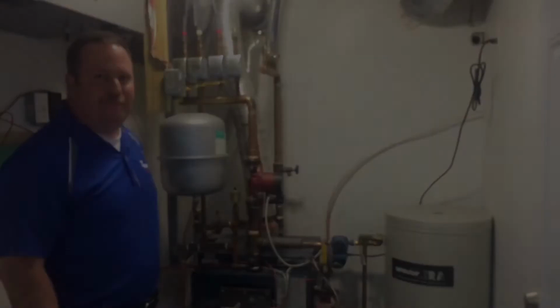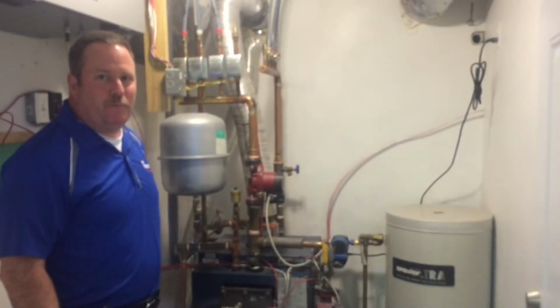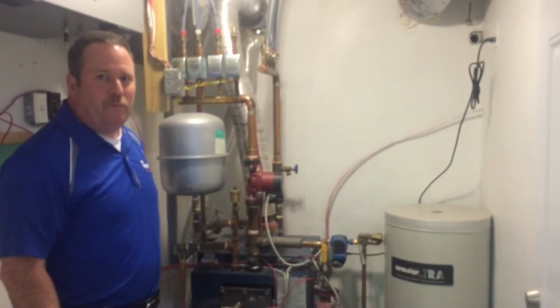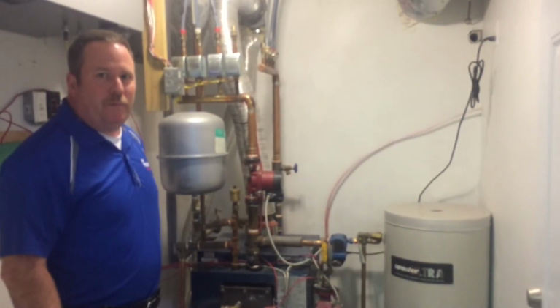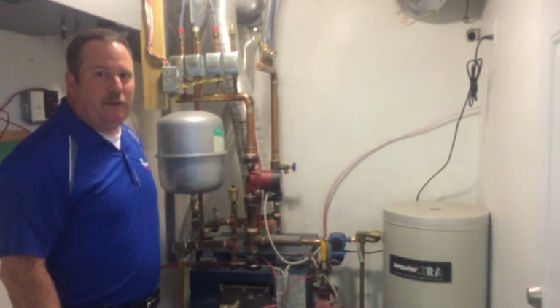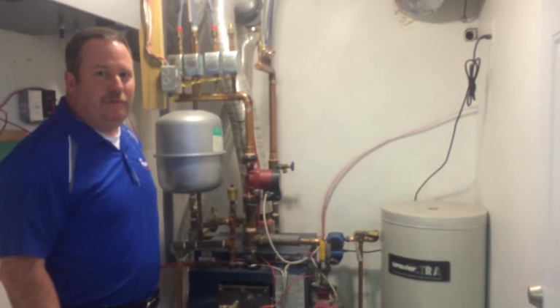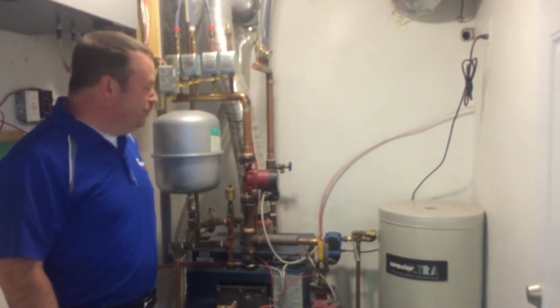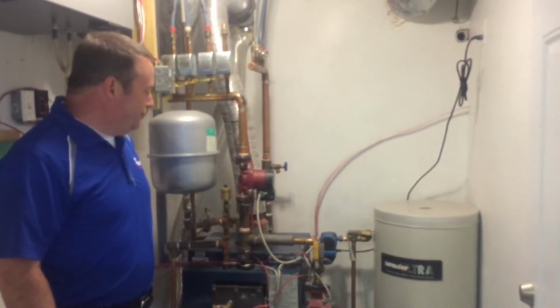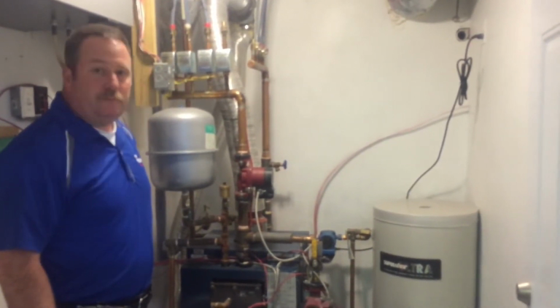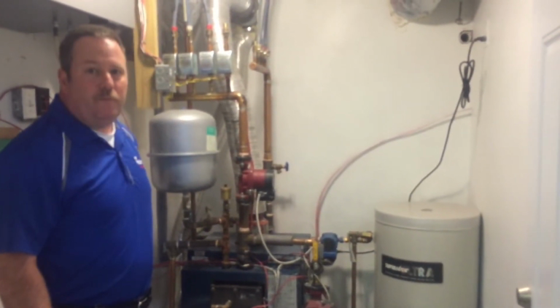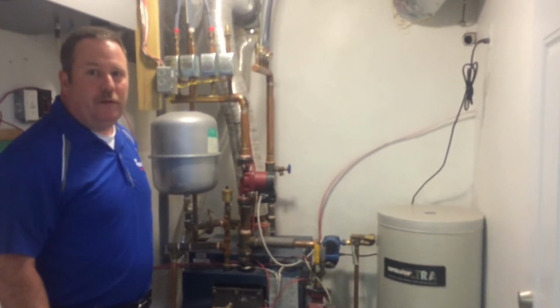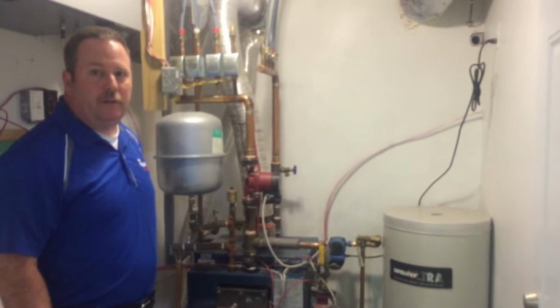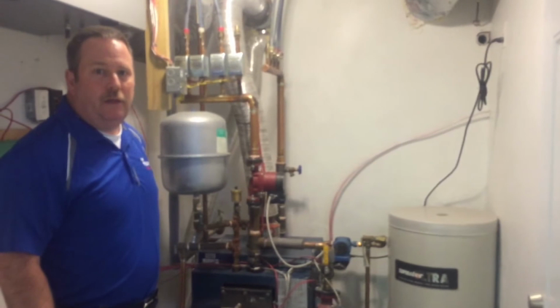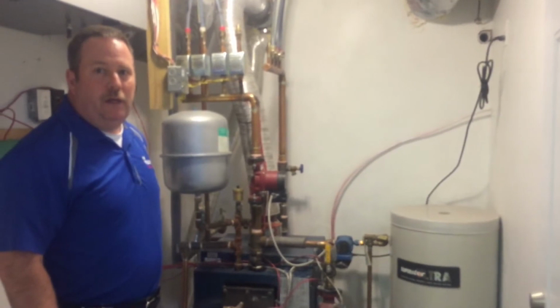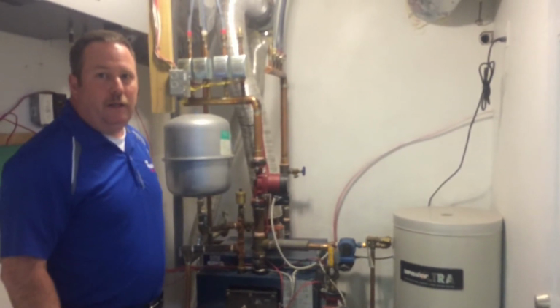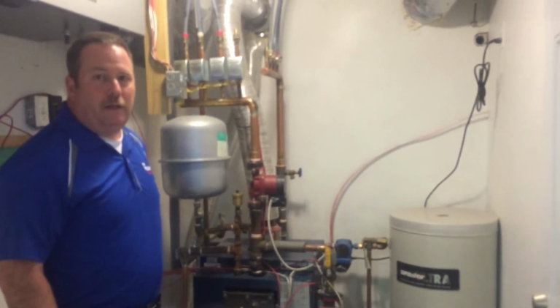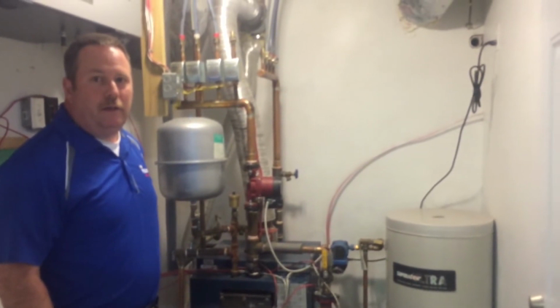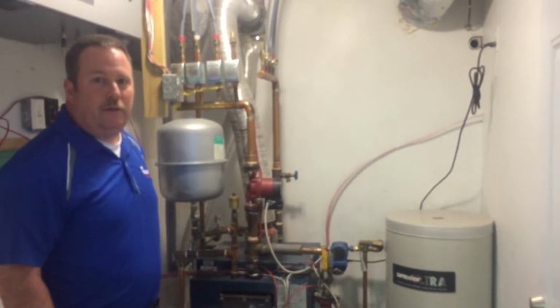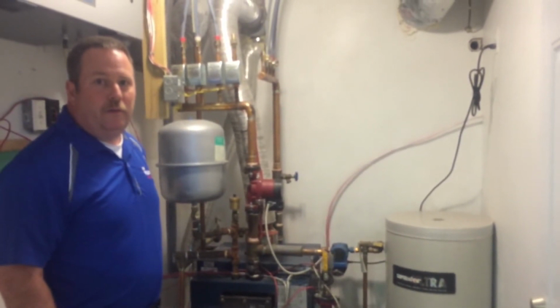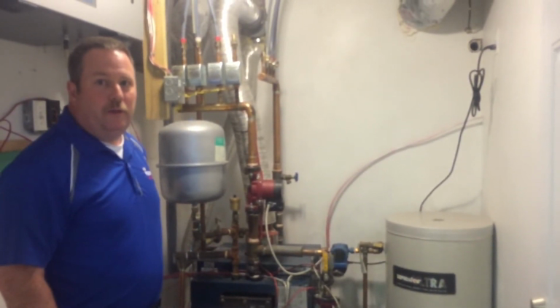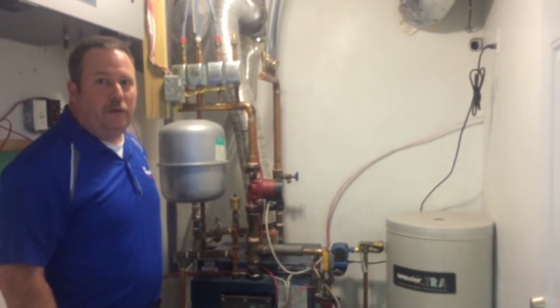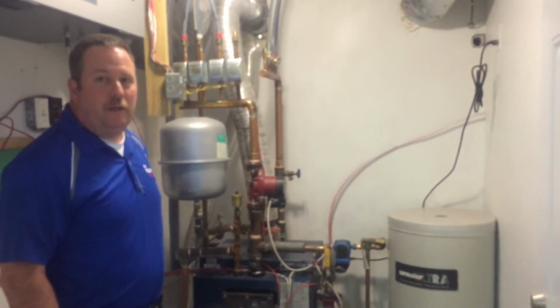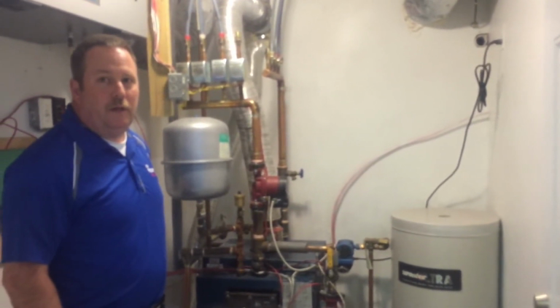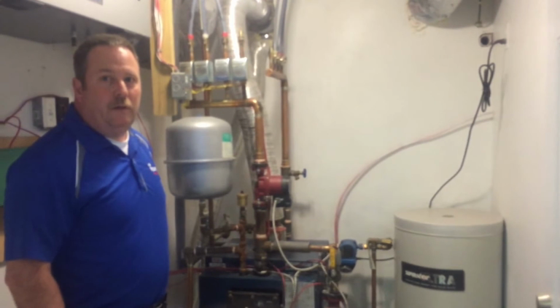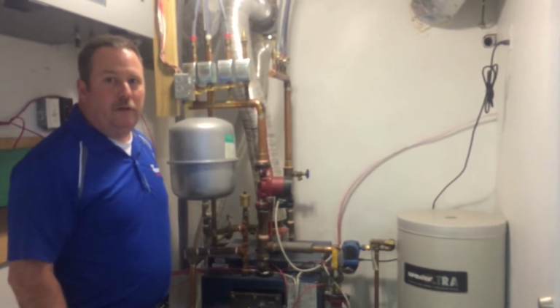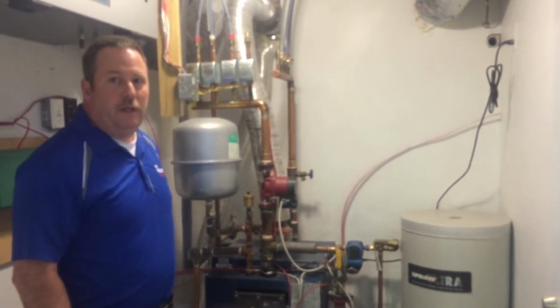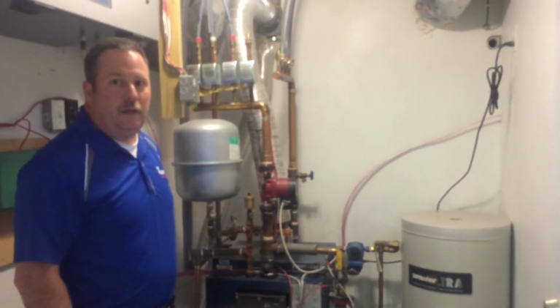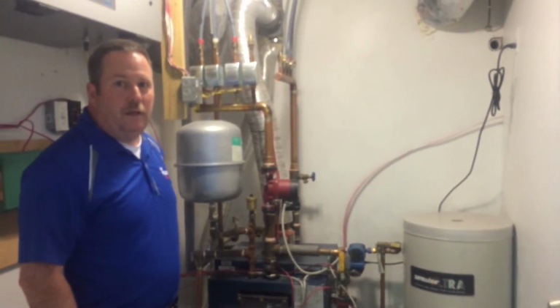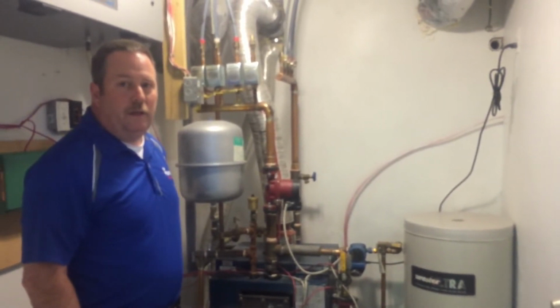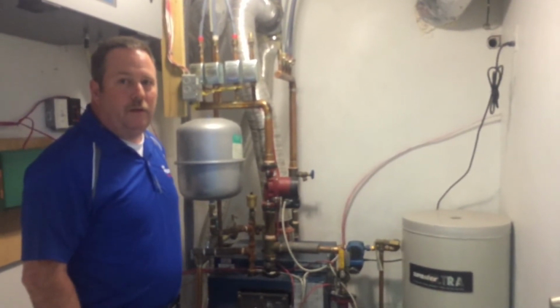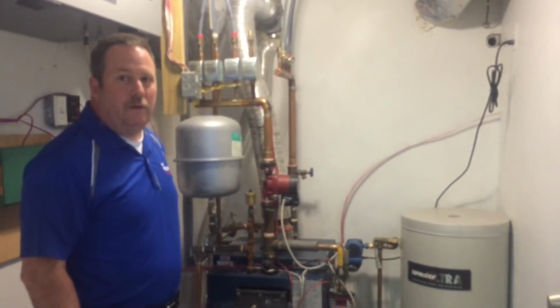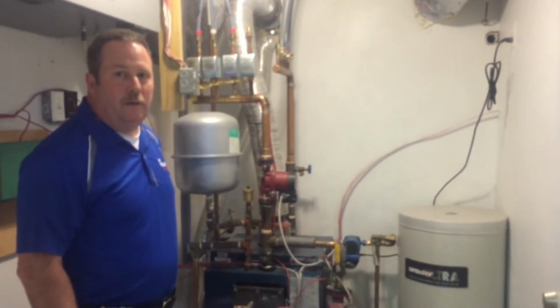Hi there folks, it's Blake Smith behind the camera from Wilson's Home Heating and we're here with Stephen Hazel, our technical expert. So Steve, all I ever known for a heating system to be was a furnace. I always just referred to a heating system as a furnace, but apparently there's others. So what is another heating system?